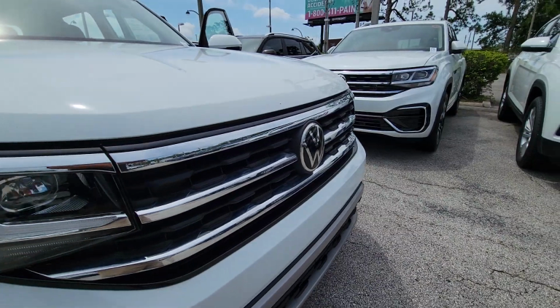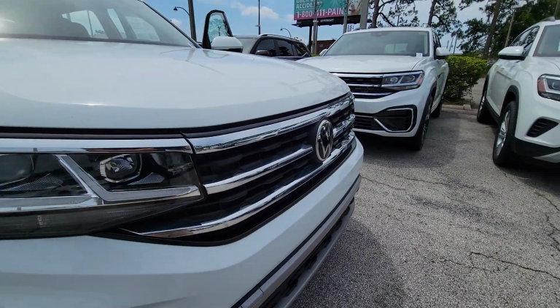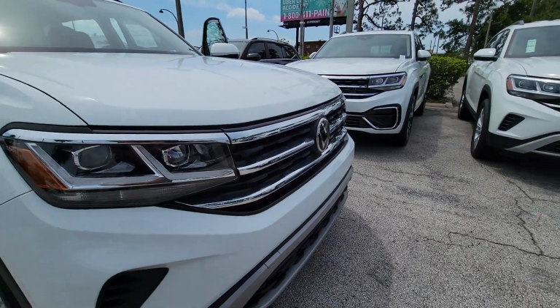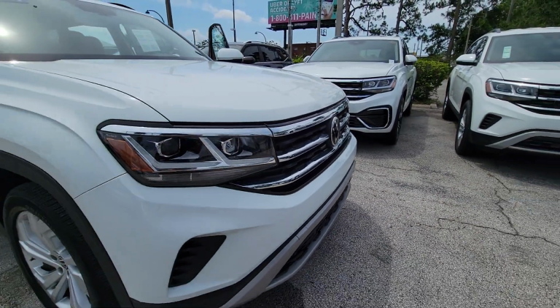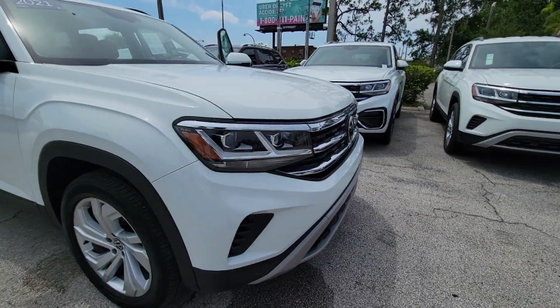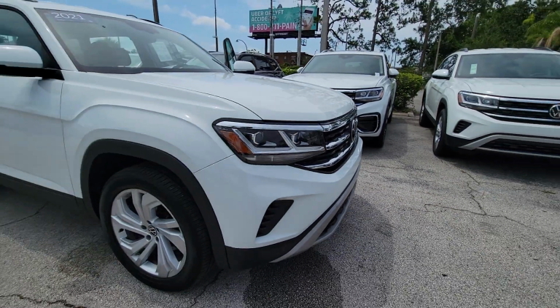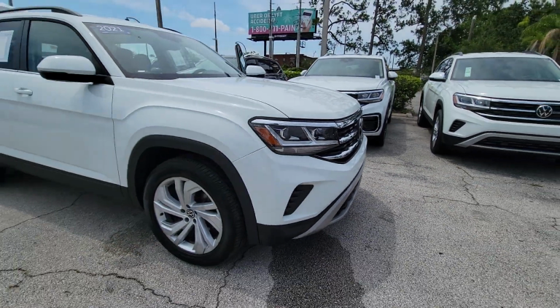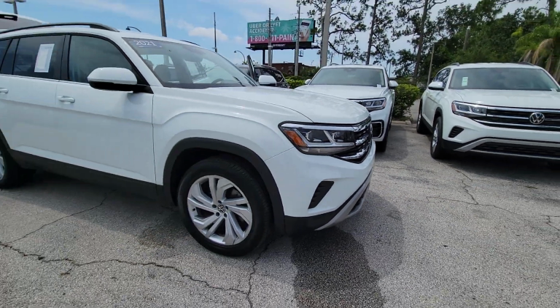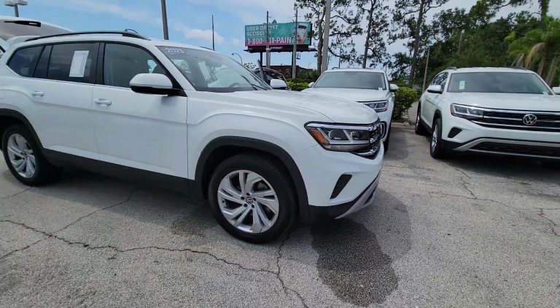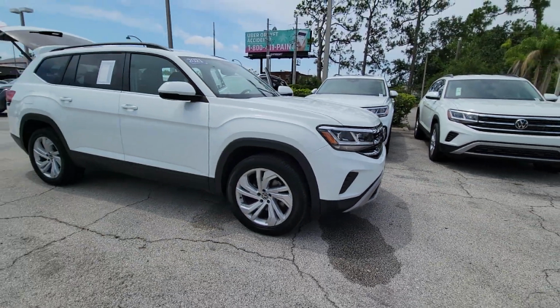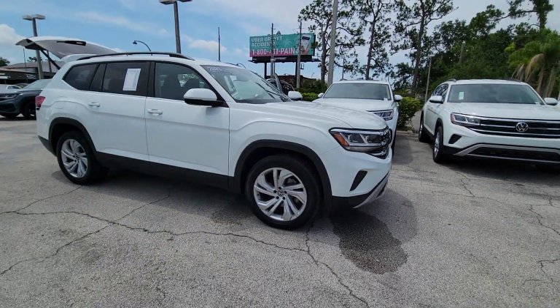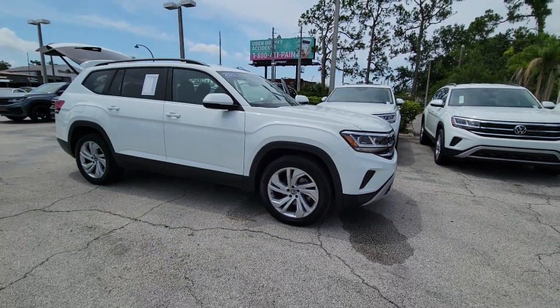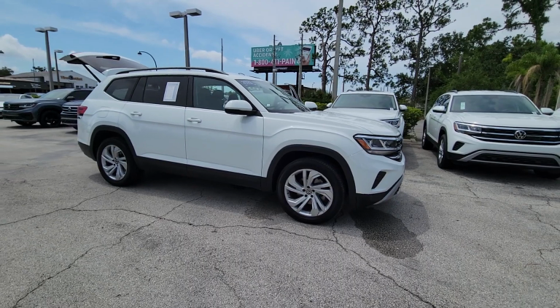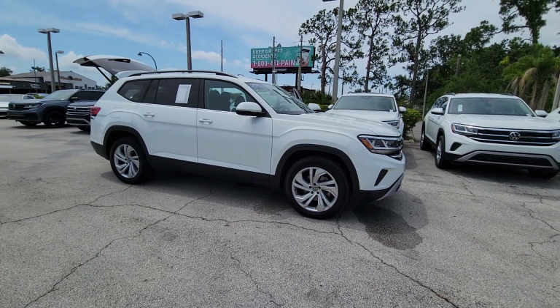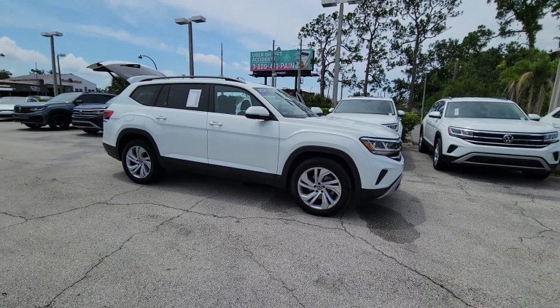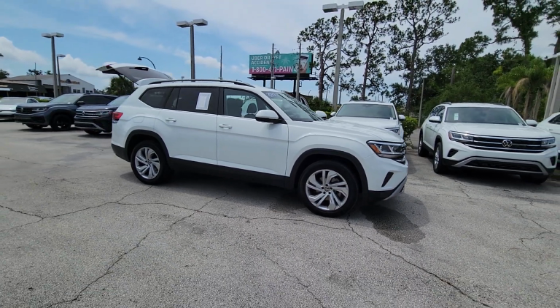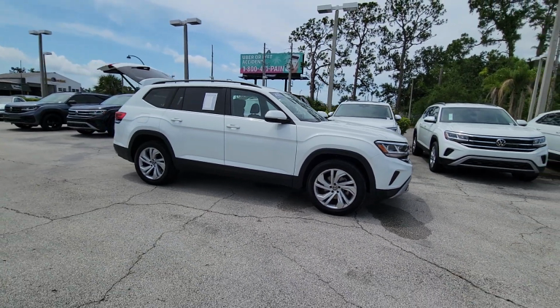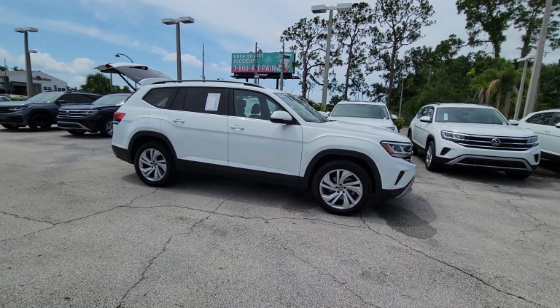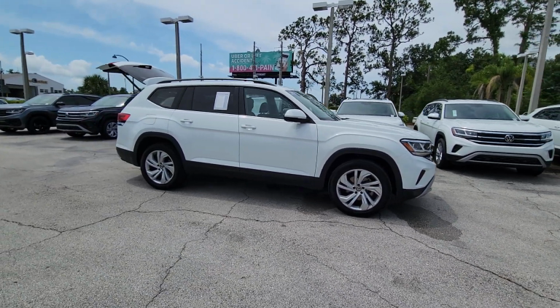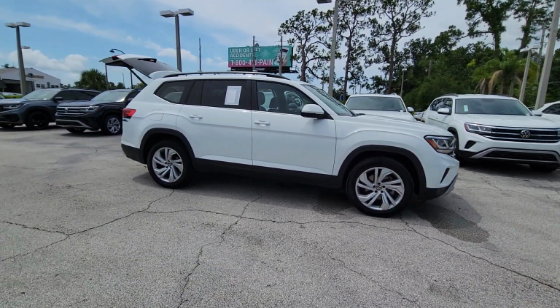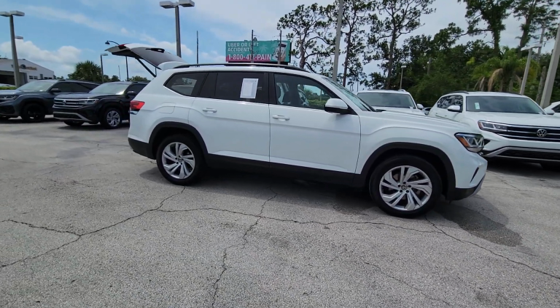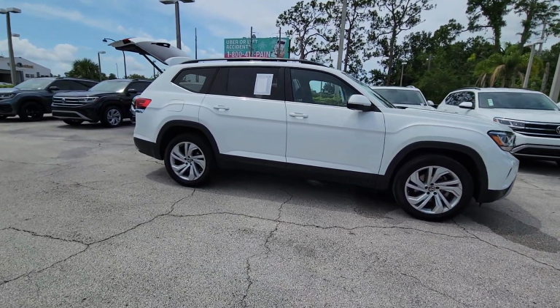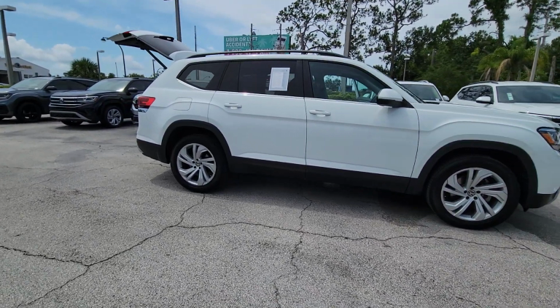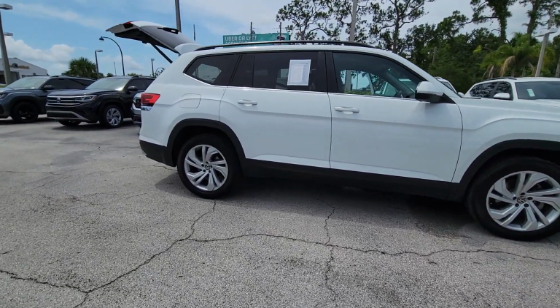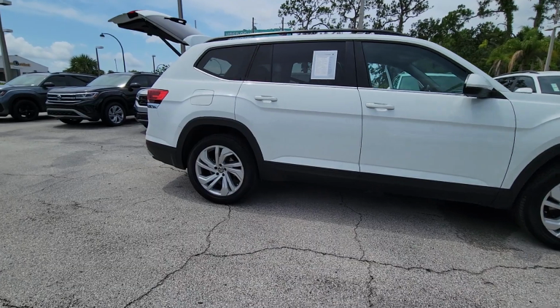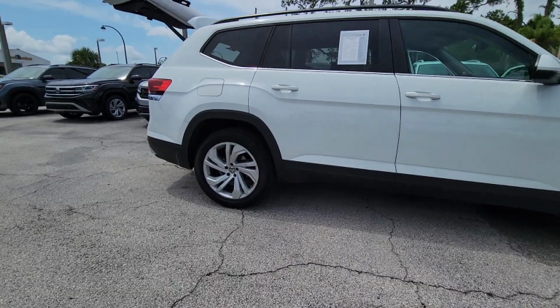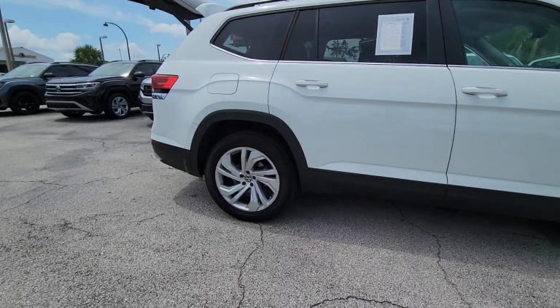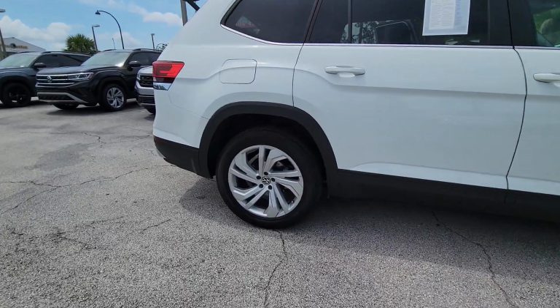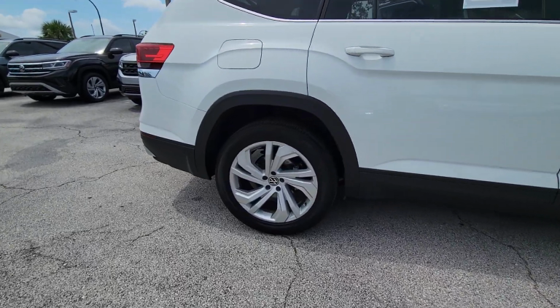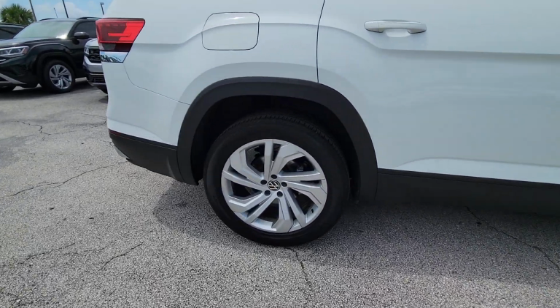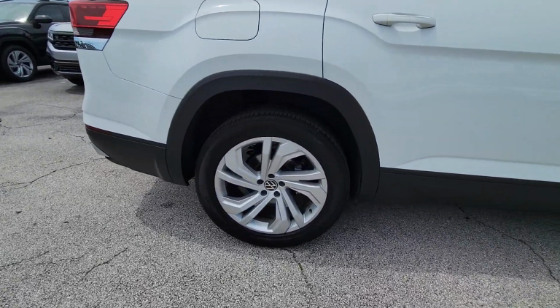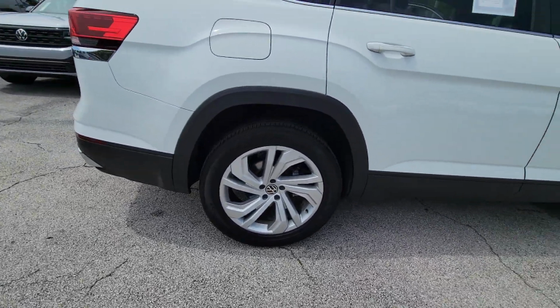Can you see yourself in the 2021 Volkswagen Atlas? With less than 35,000 miles on the odometer, this vehicle provides excellent value. Make all your adventures the best they can be in this well-equipped Atlas.